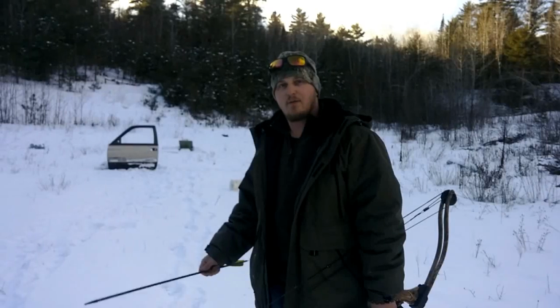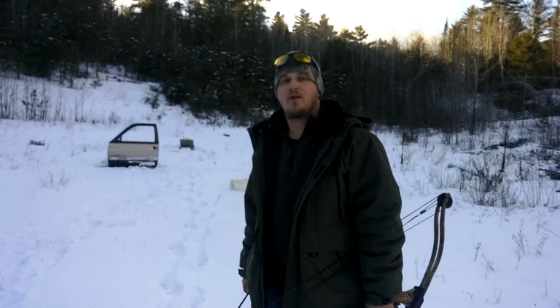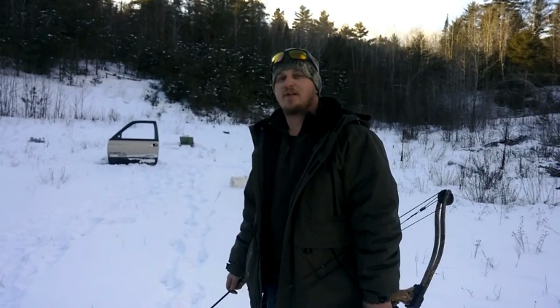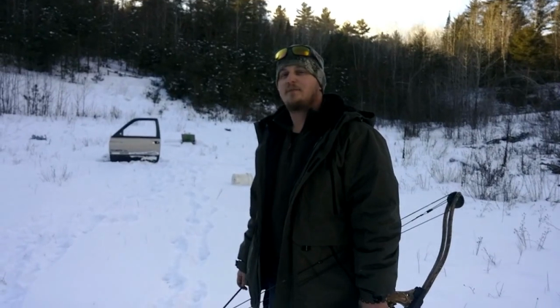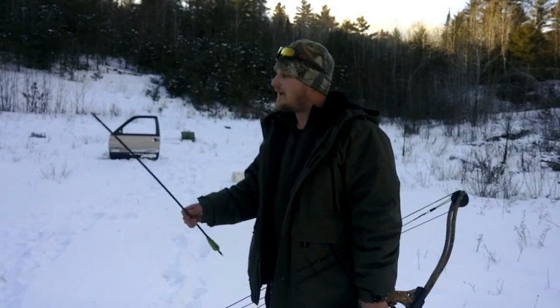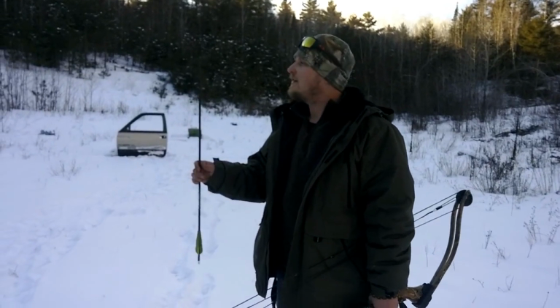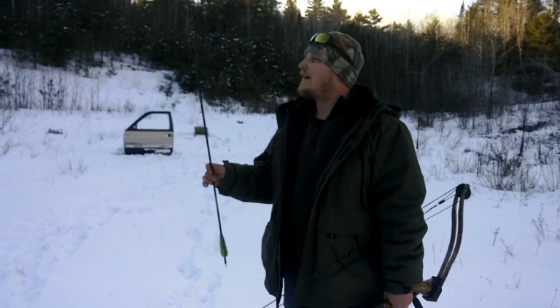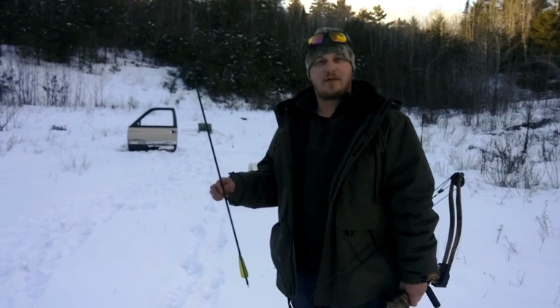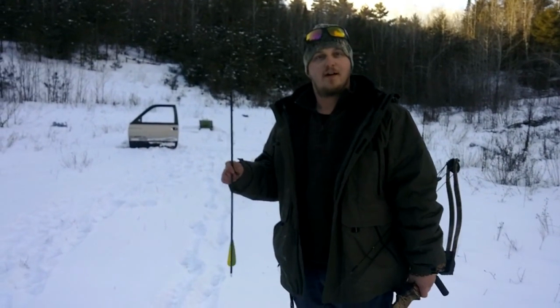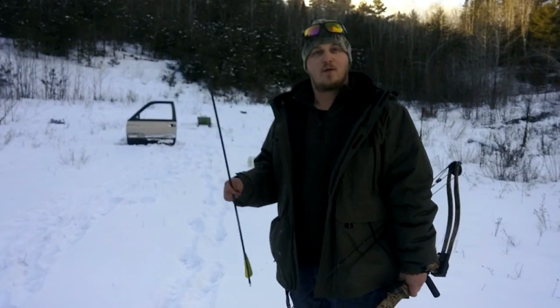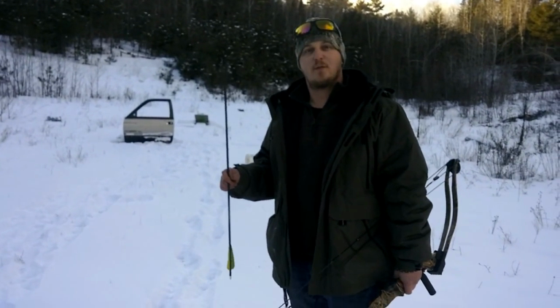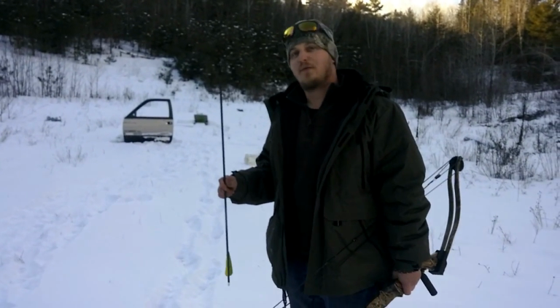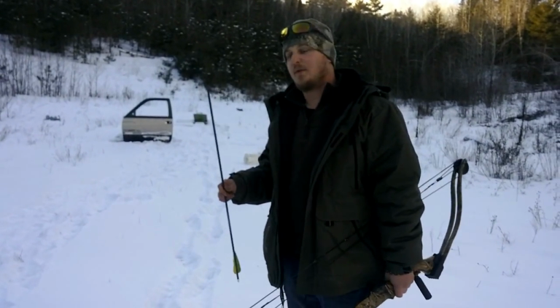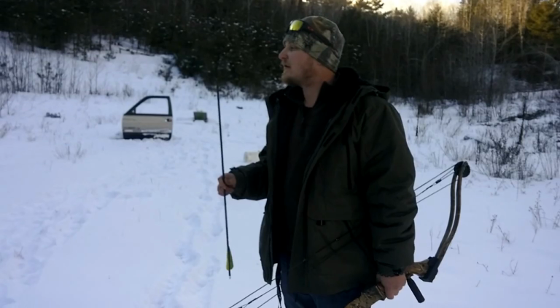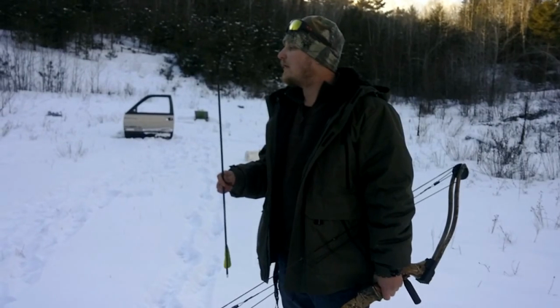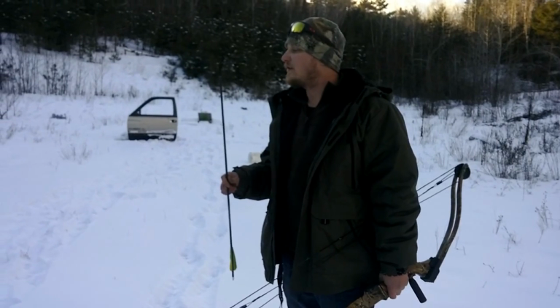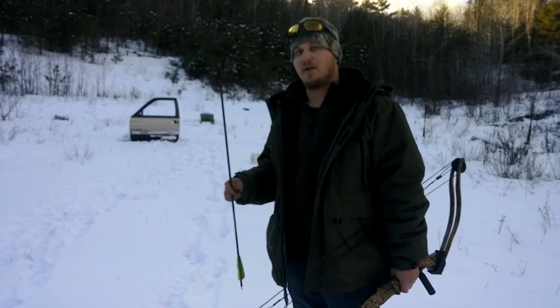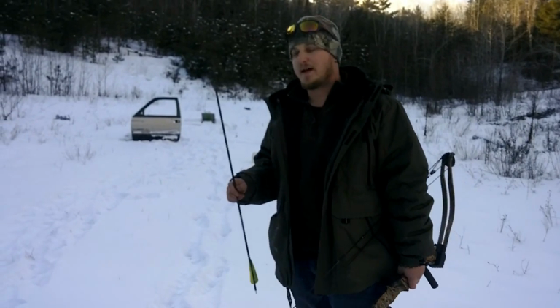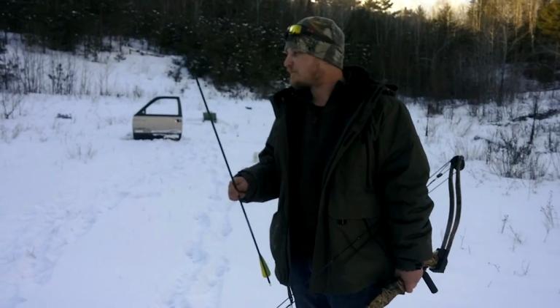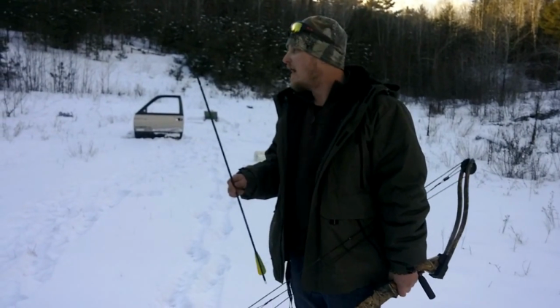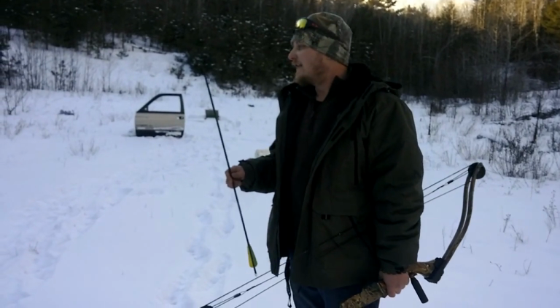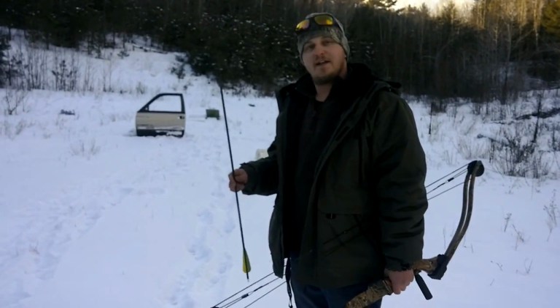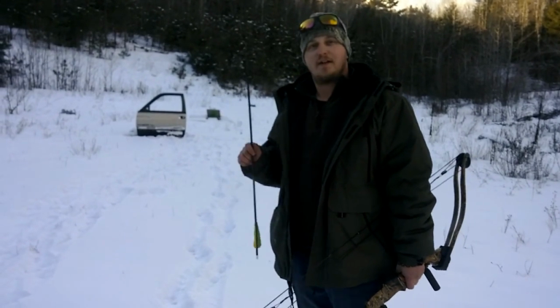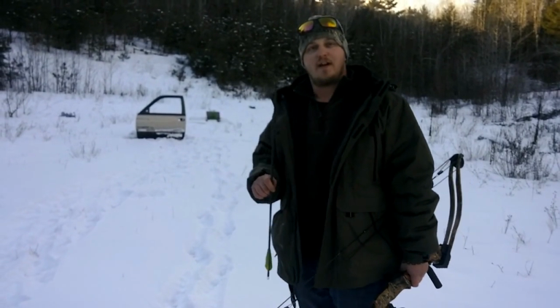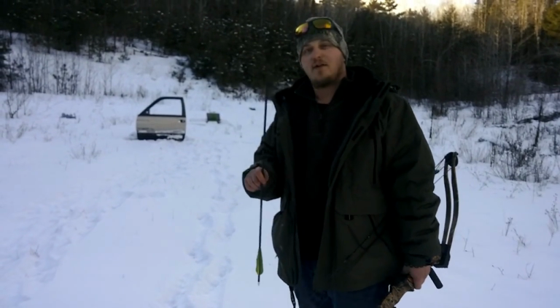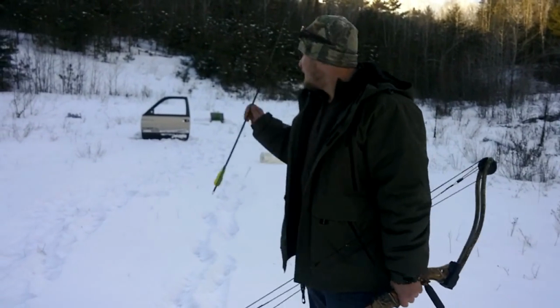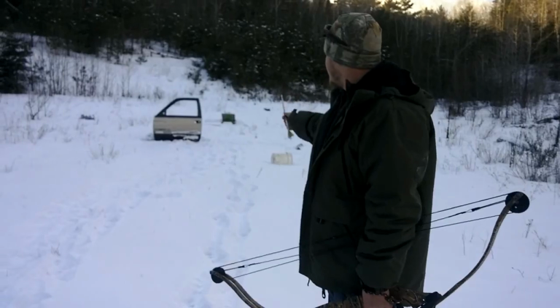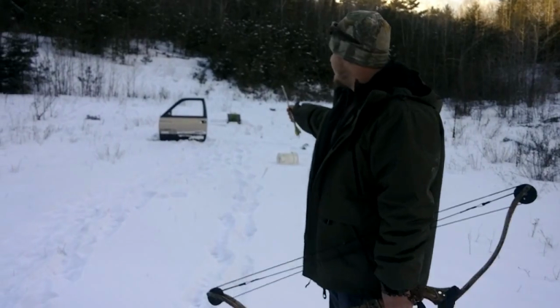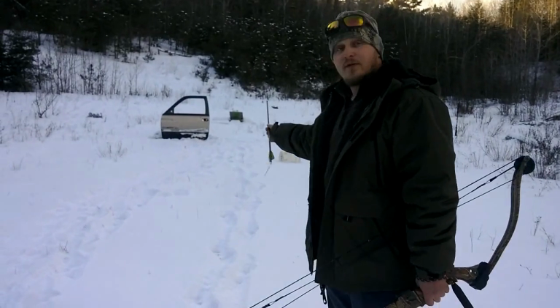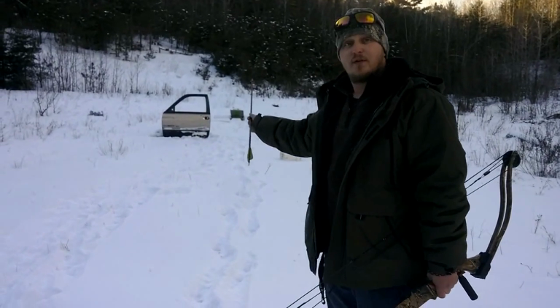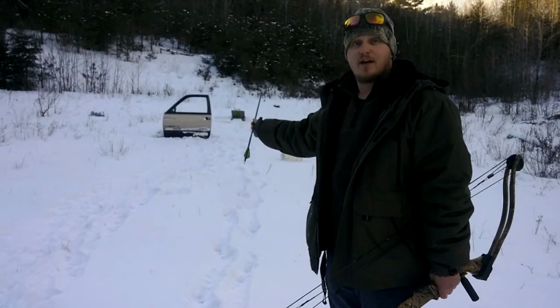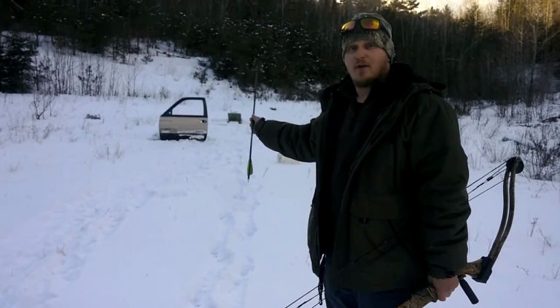G'day and welcome to Poor Man's Gun Club. Today we're going to answer a question we put on Facebook a couple months back: can an arrow go through a car door?